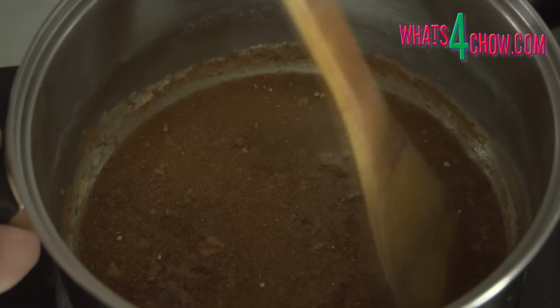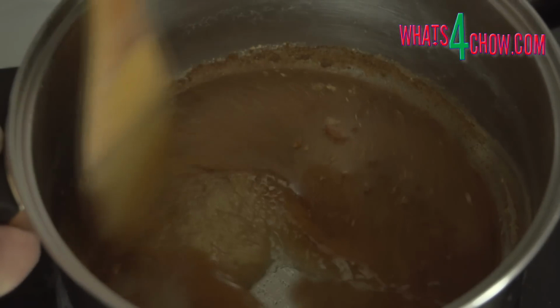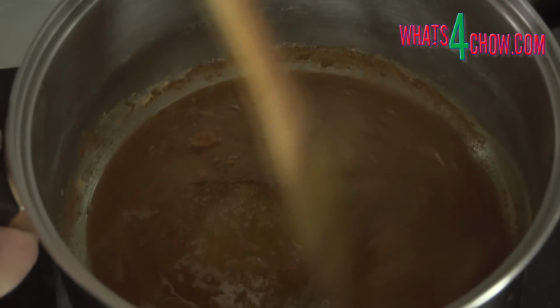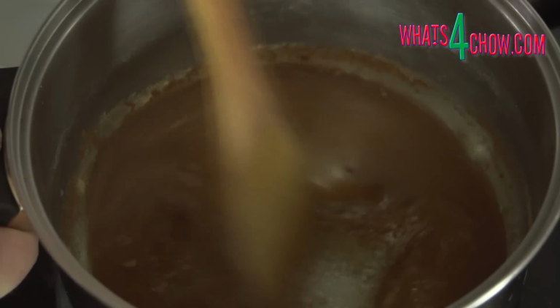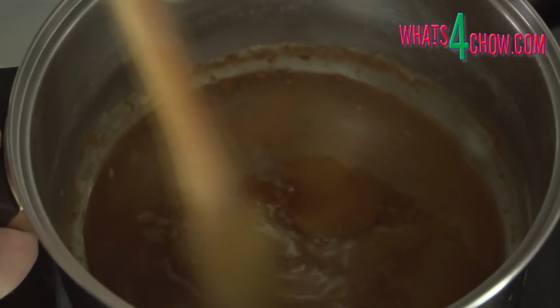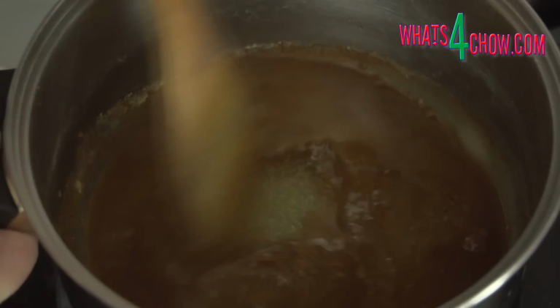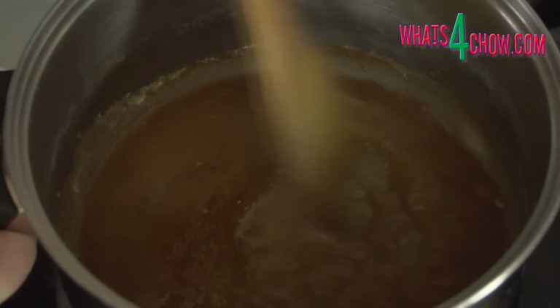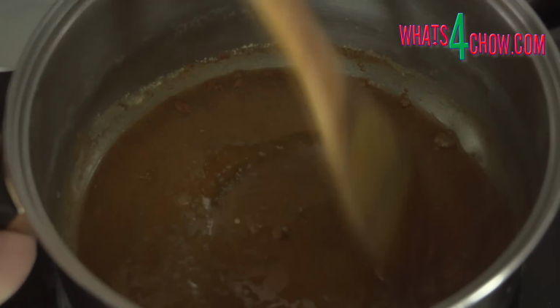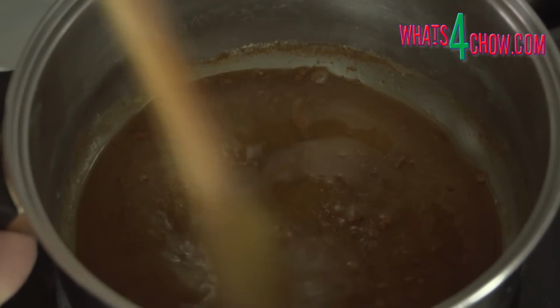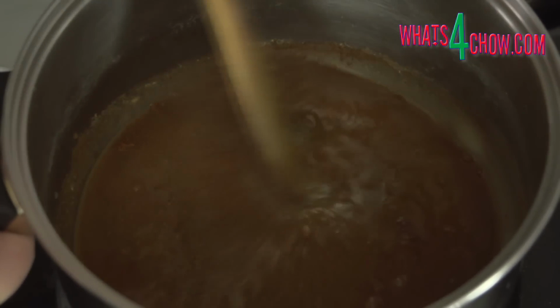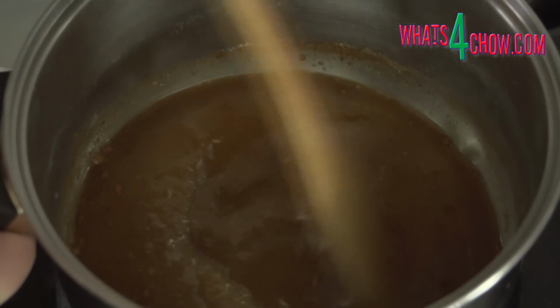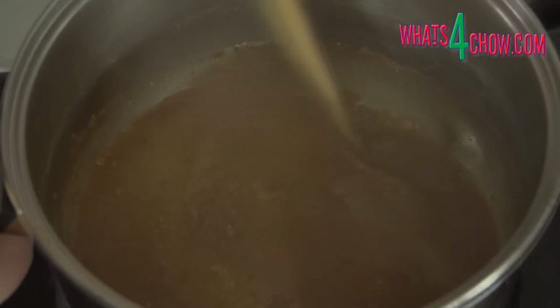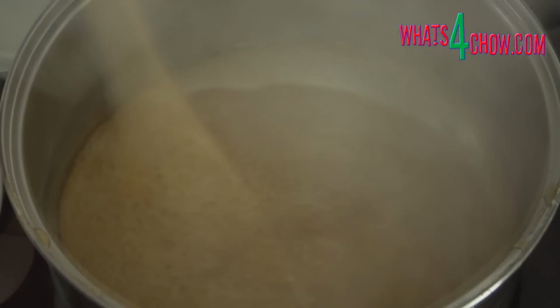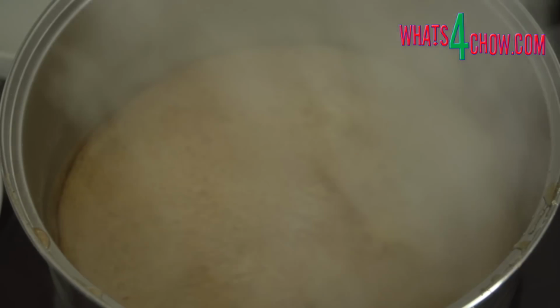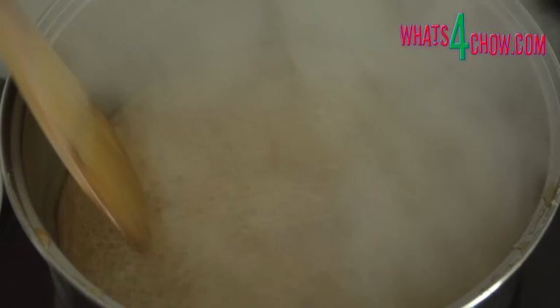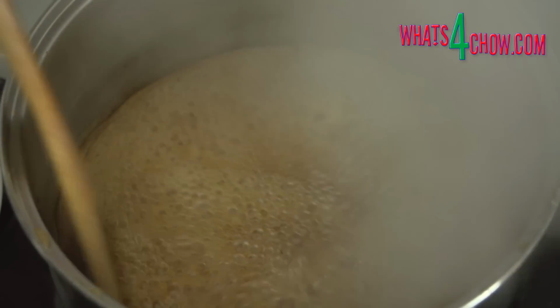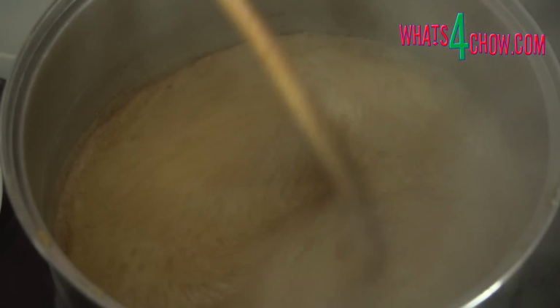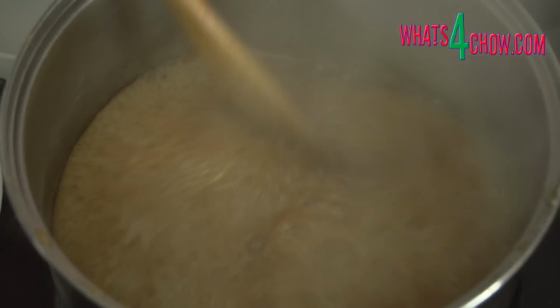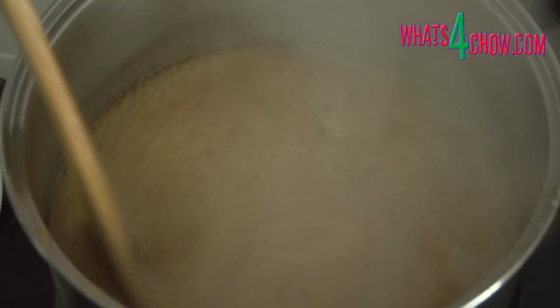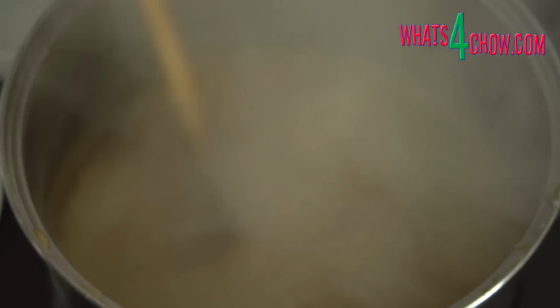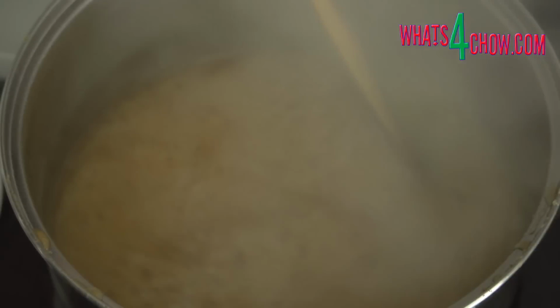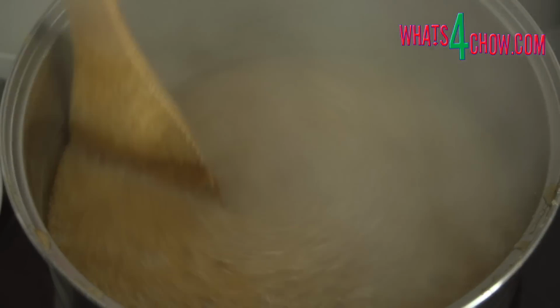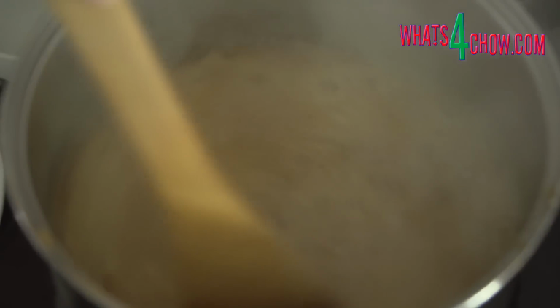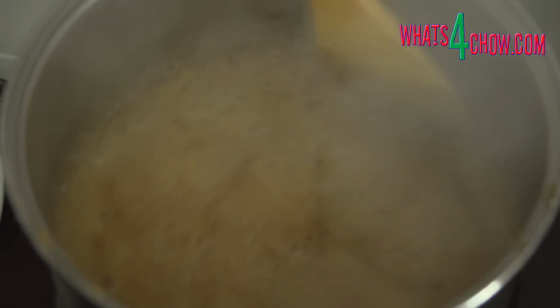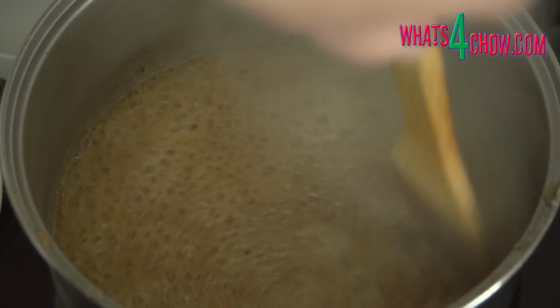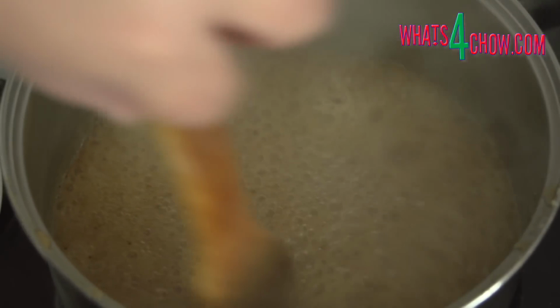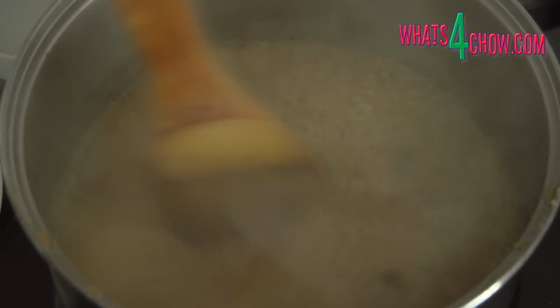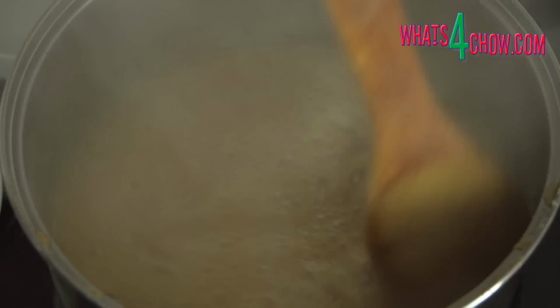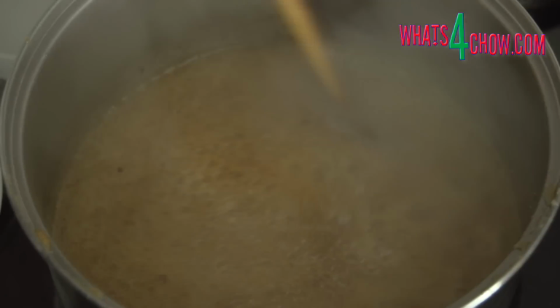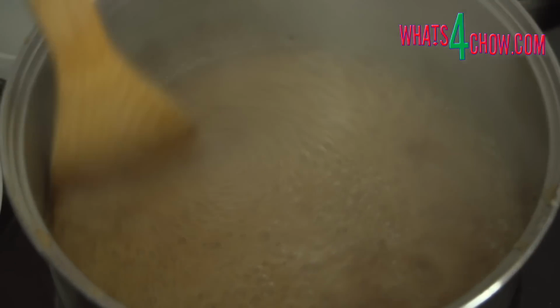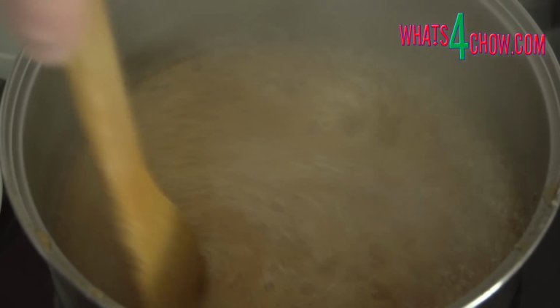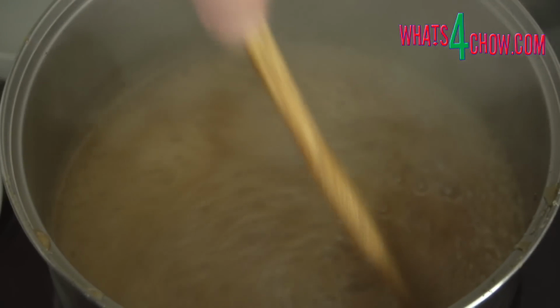Place the pot over high heat and stir initially until everything is combined. Bring this to a rapid boil, stirring every 60 seconds, making sure to scrape down the sides of the pot.